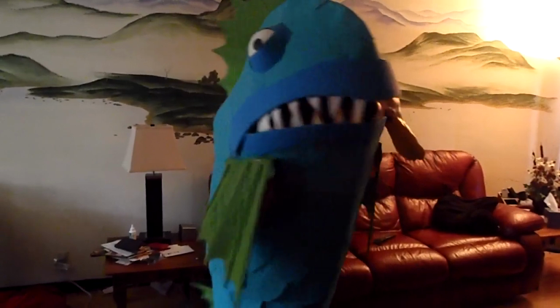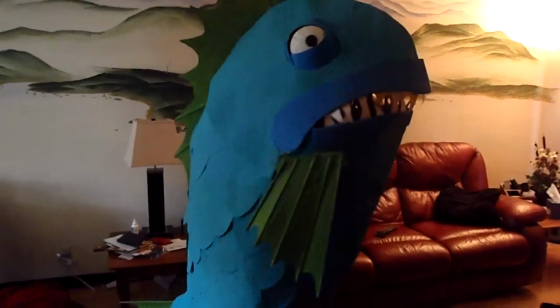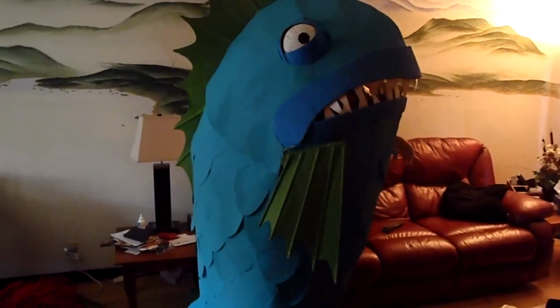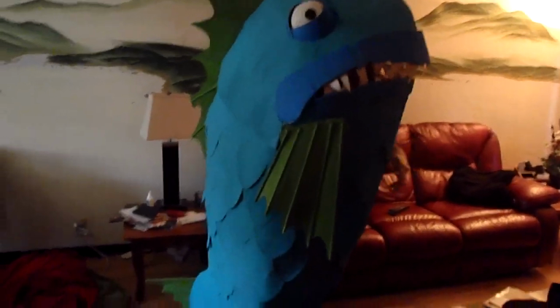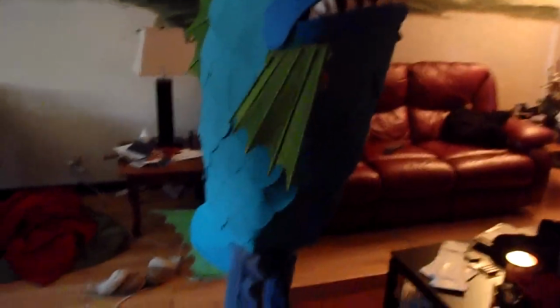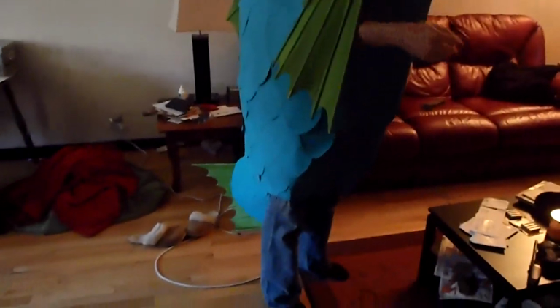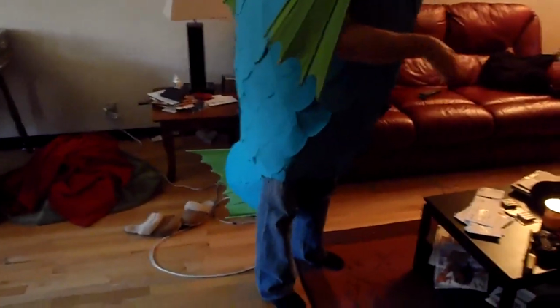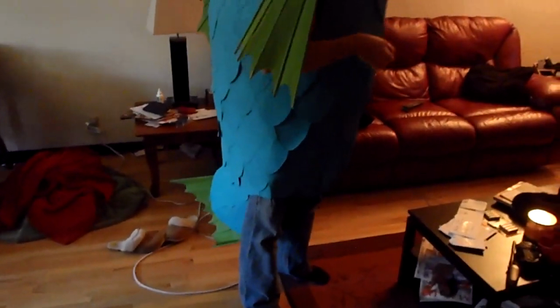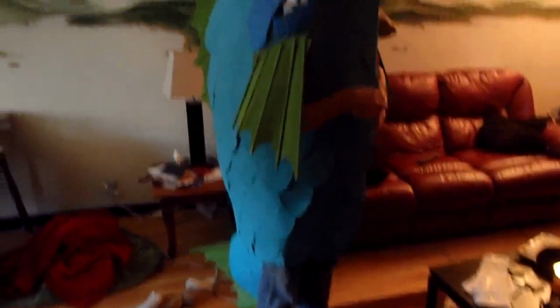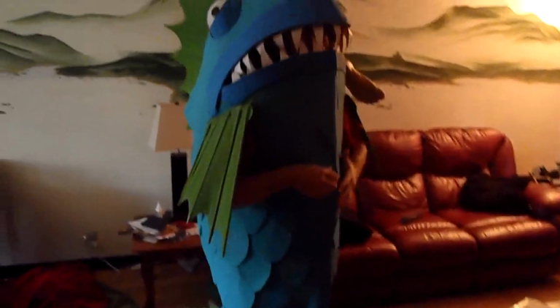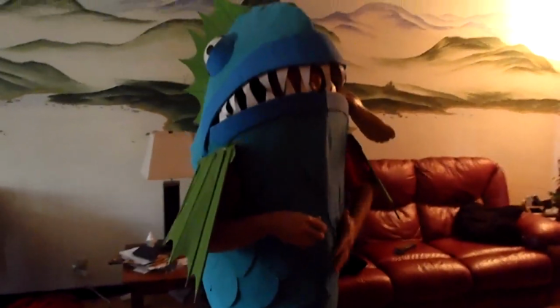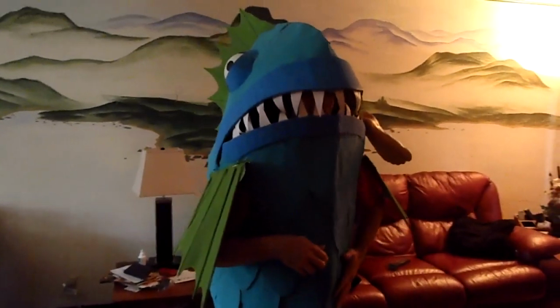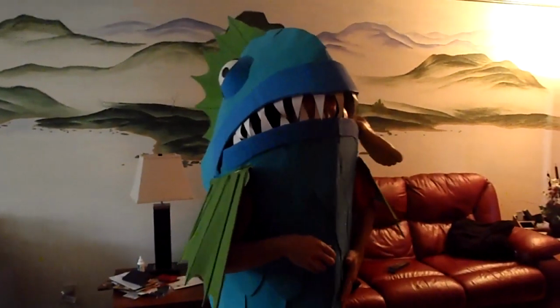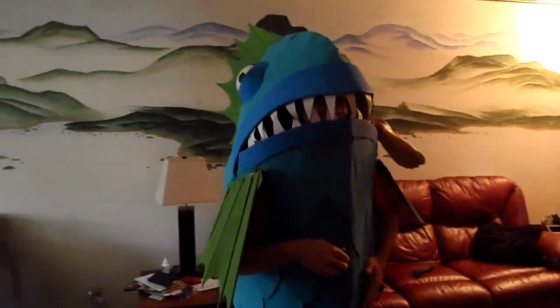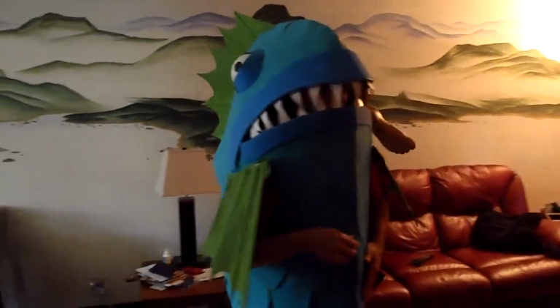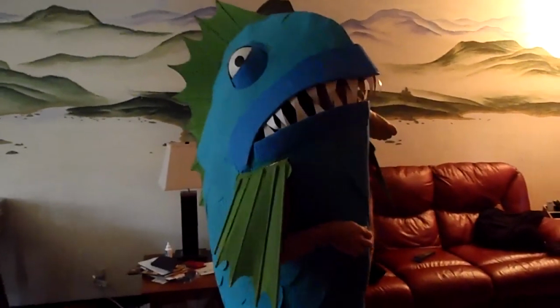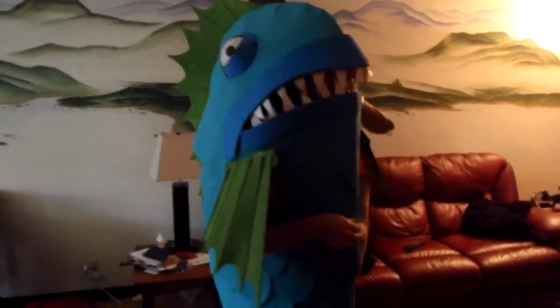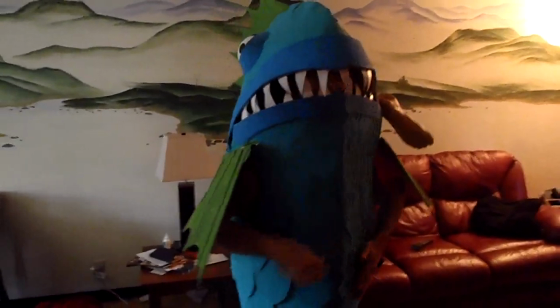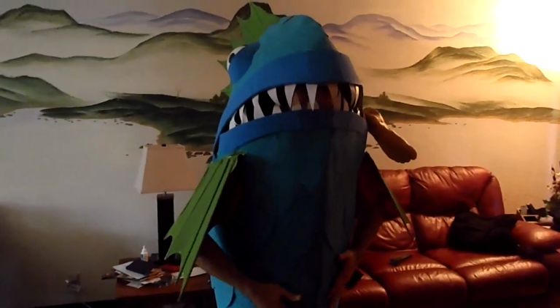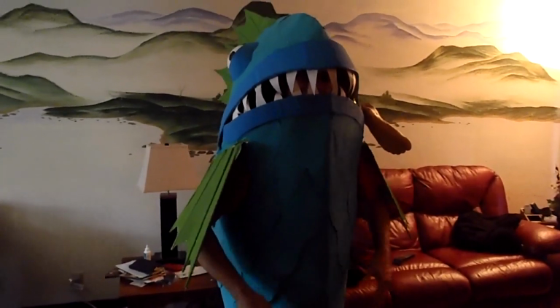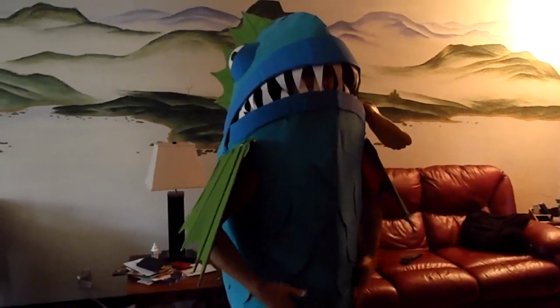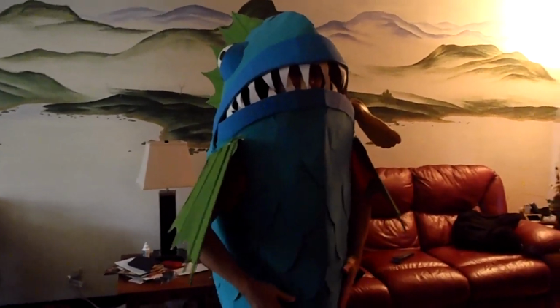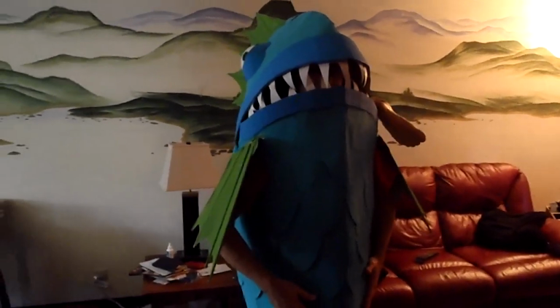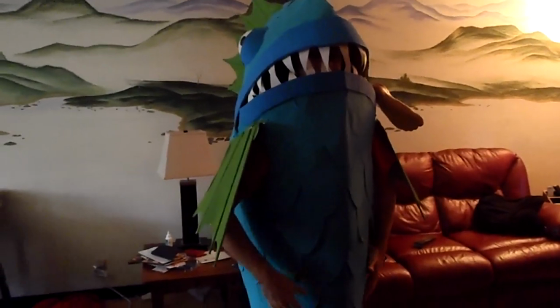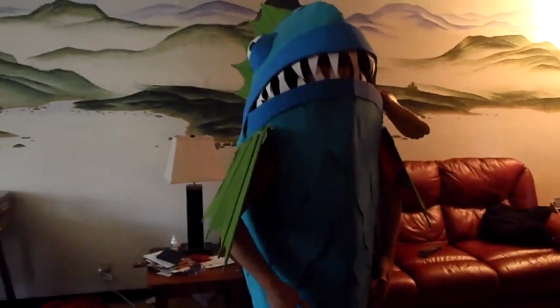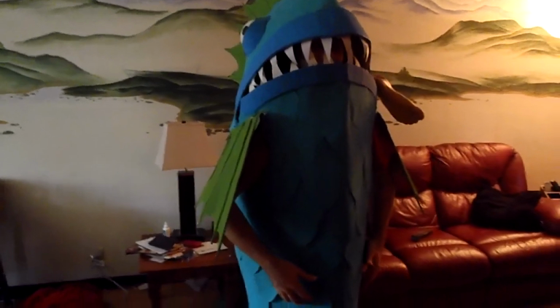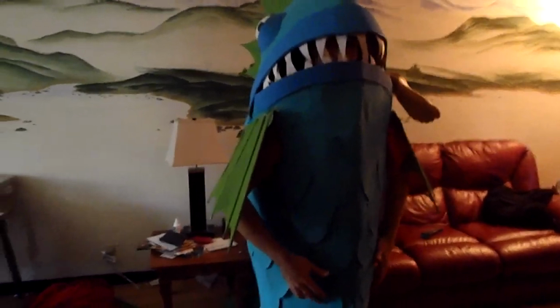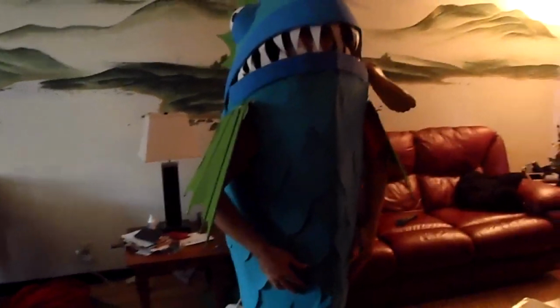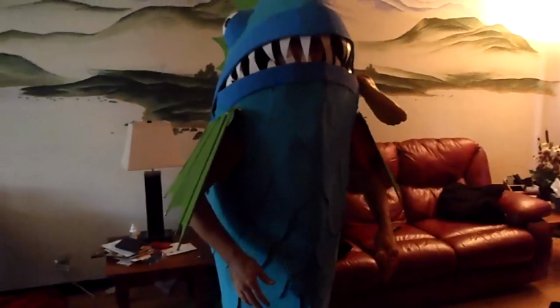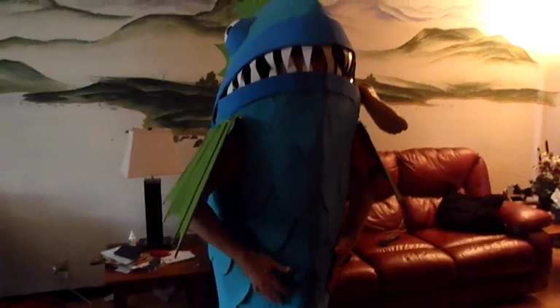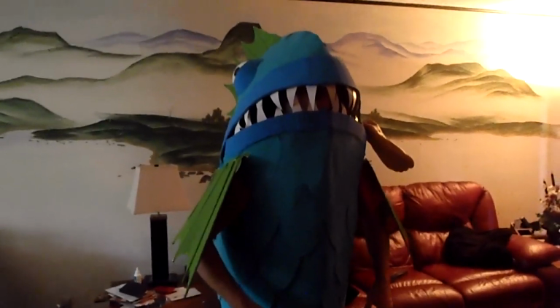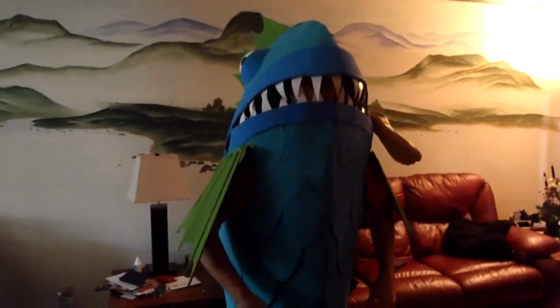It wasn't too difficult to wear really. It's kind of funny because people couldn't see my face all night, but I could see them. This is it — thanks for checking out my costume and have a good Halloween.